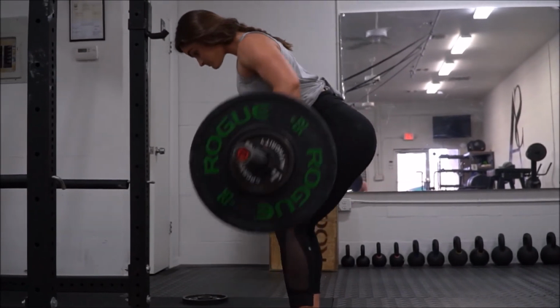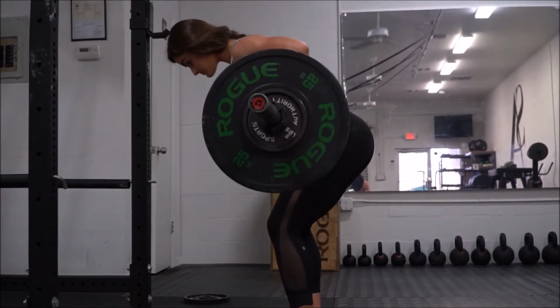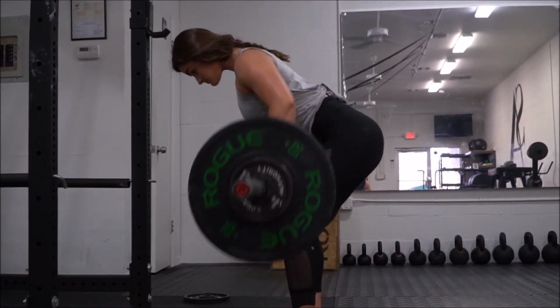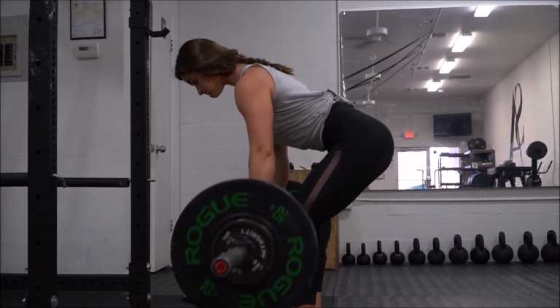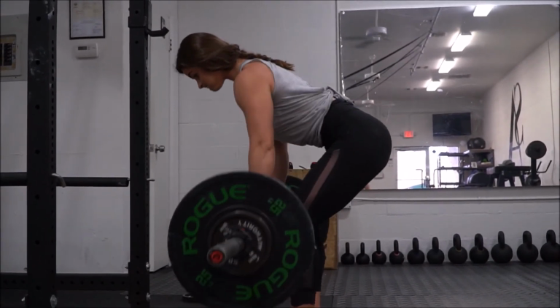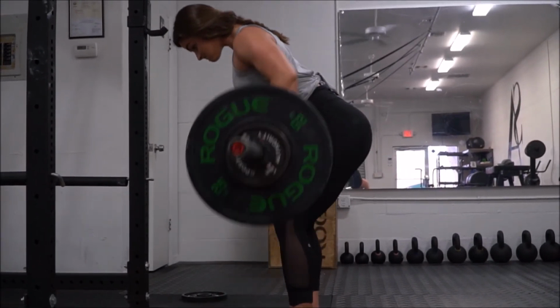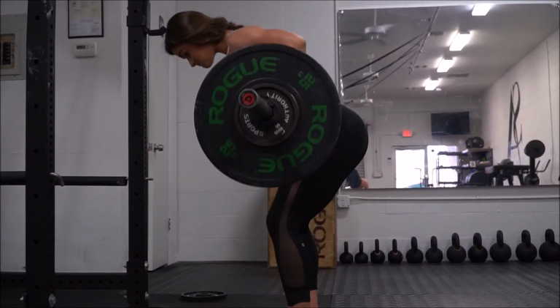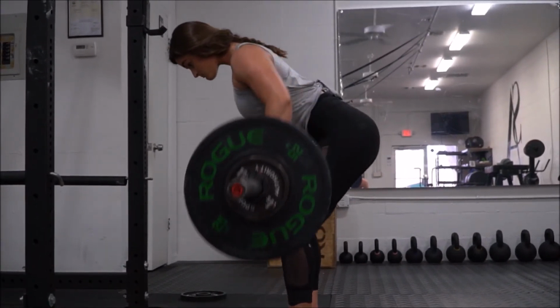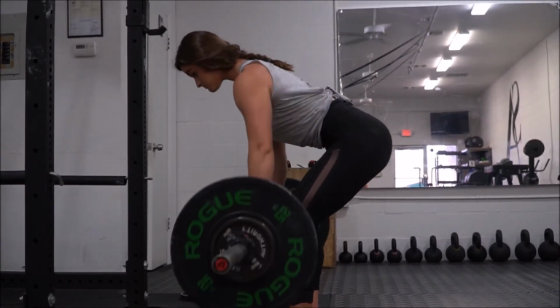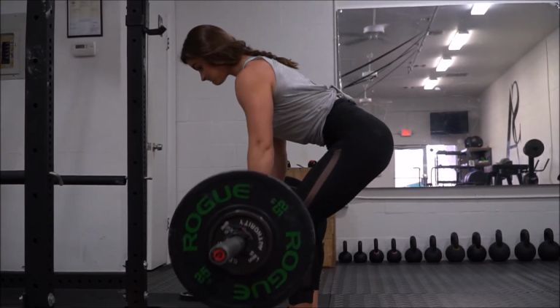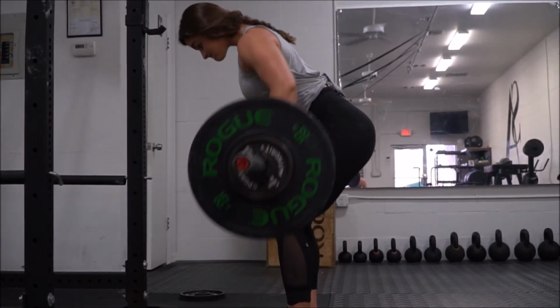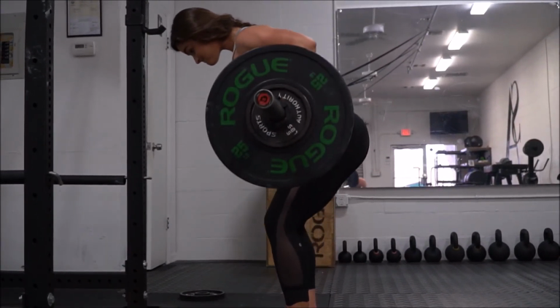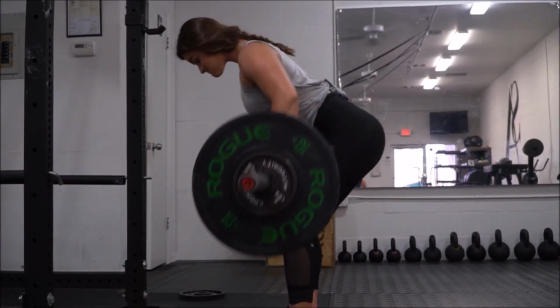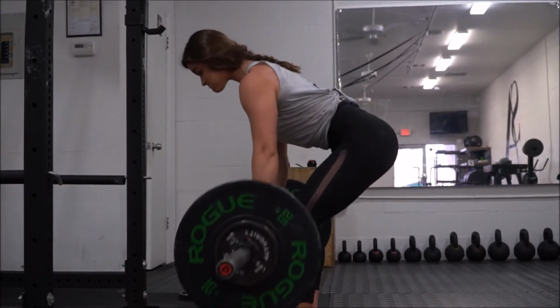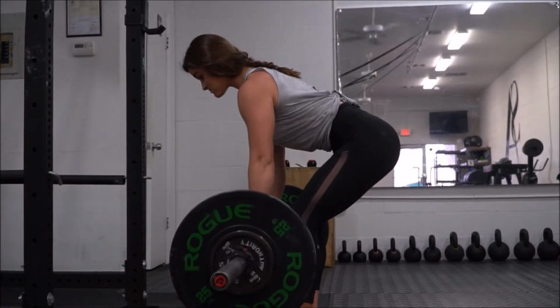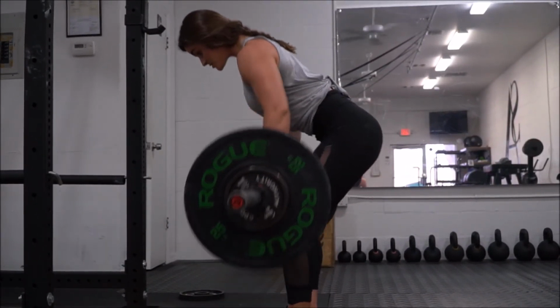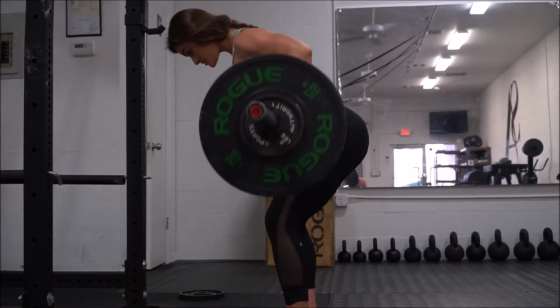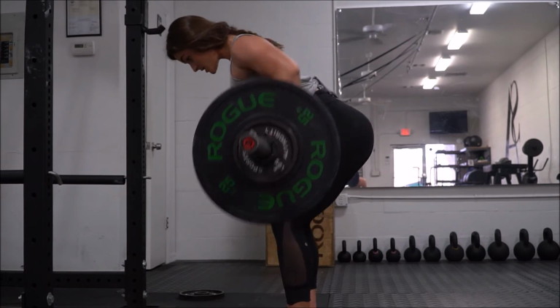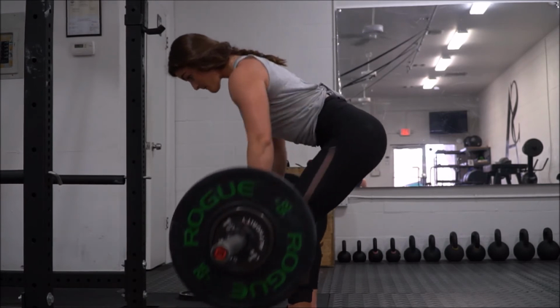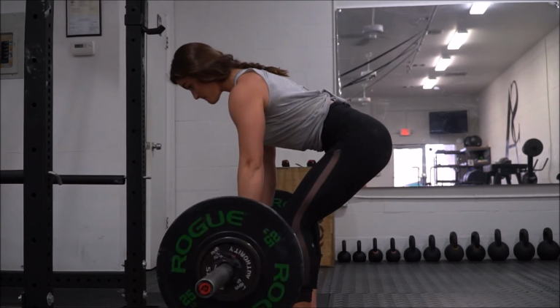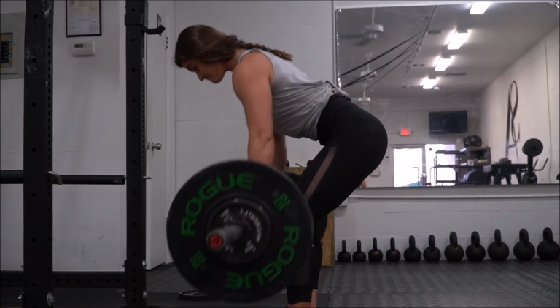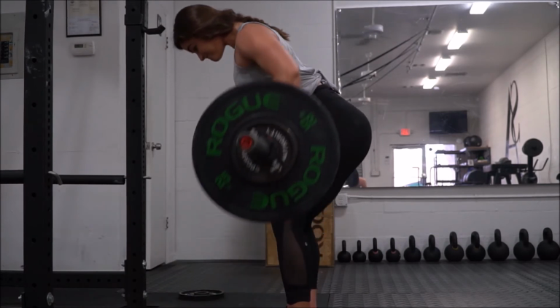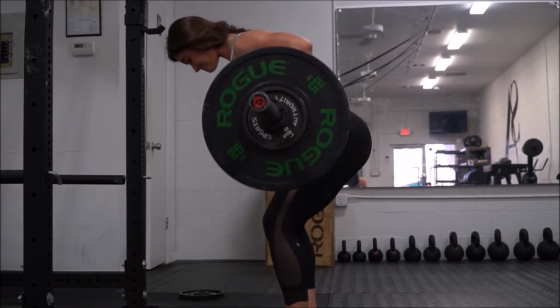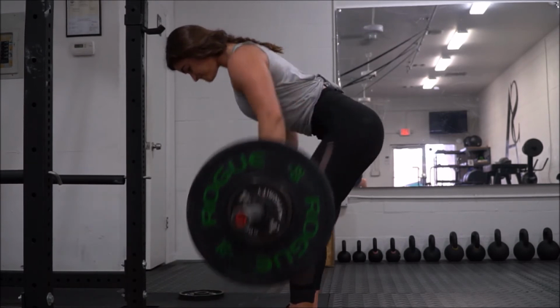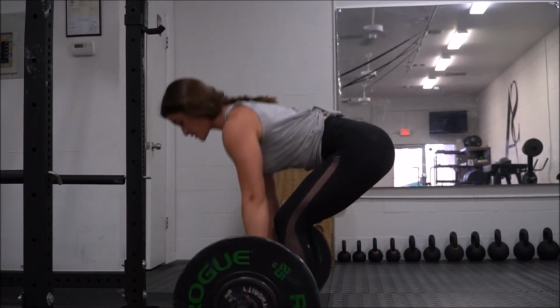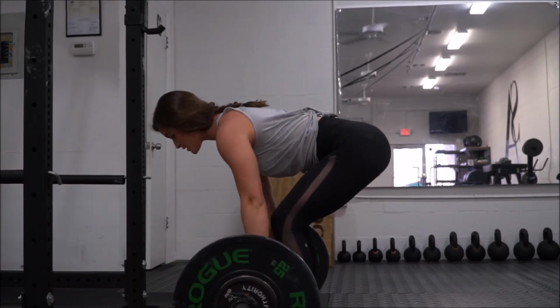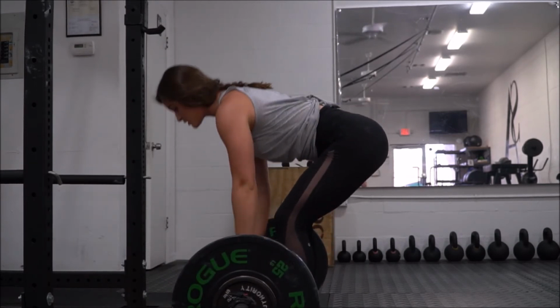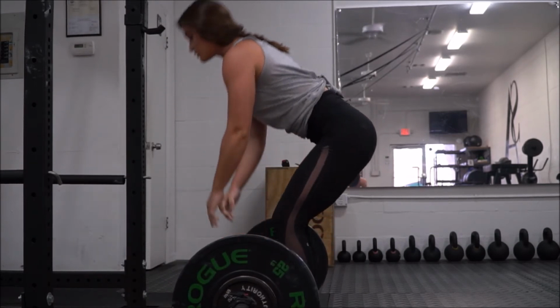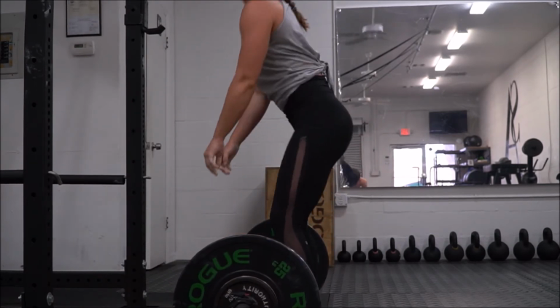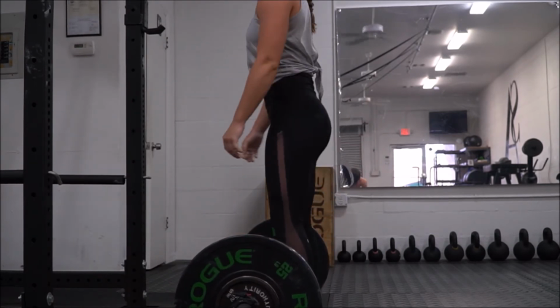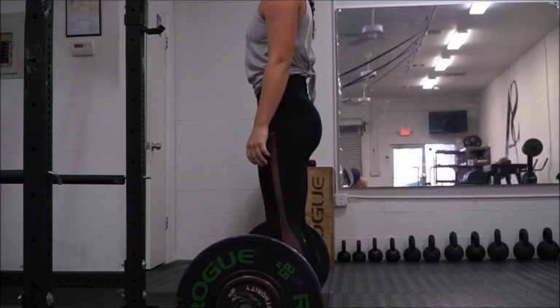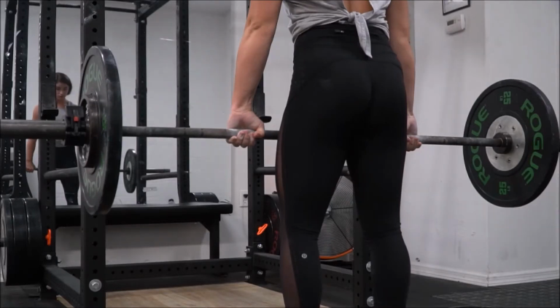You also do not want to round your back. You want to stay pretty straight, as you would when deadlifting as well.